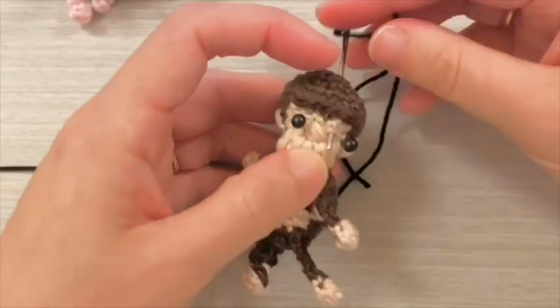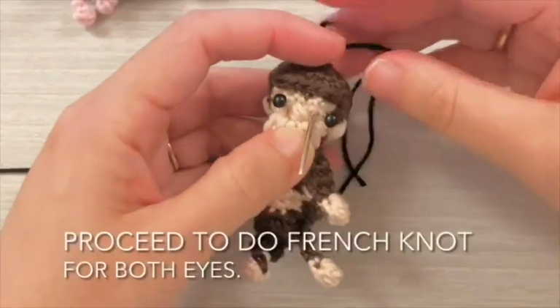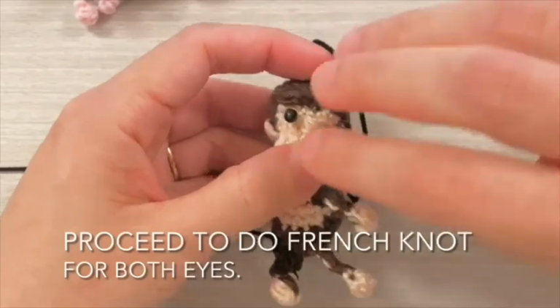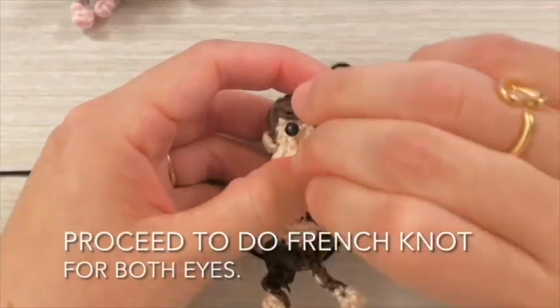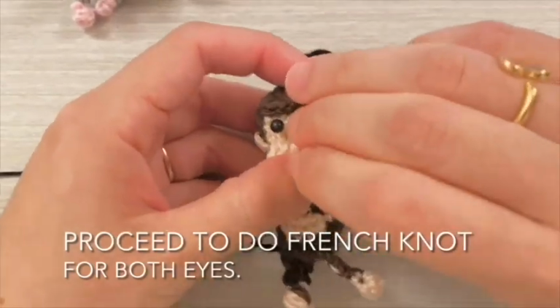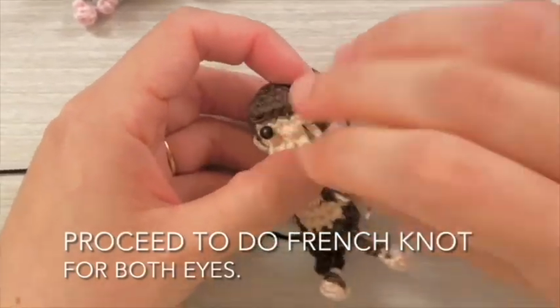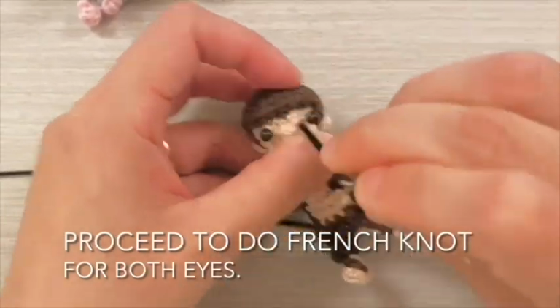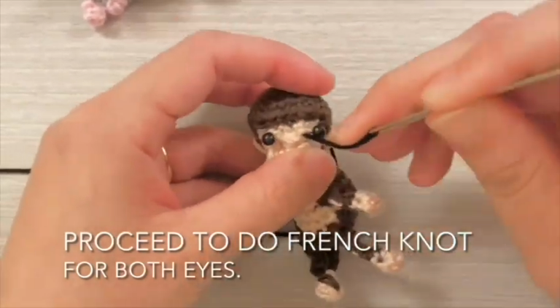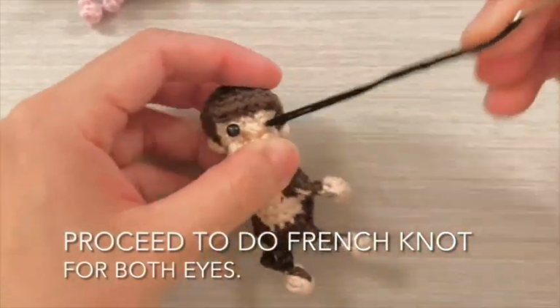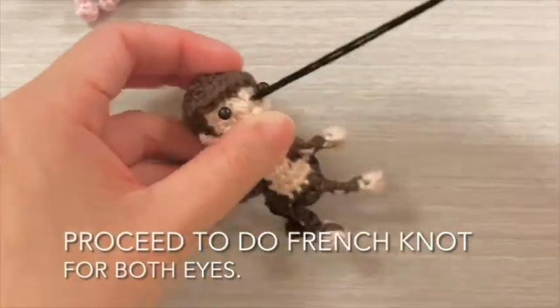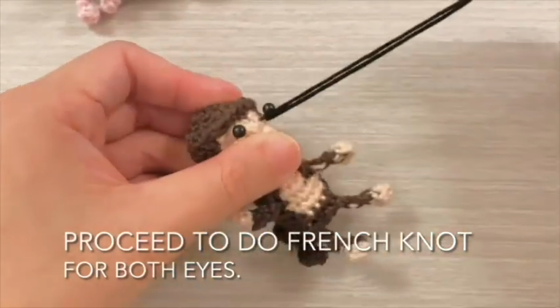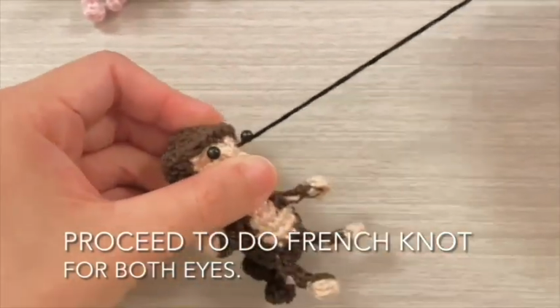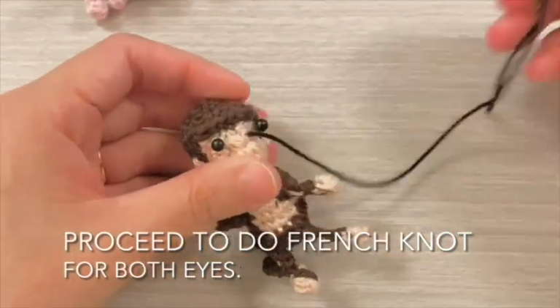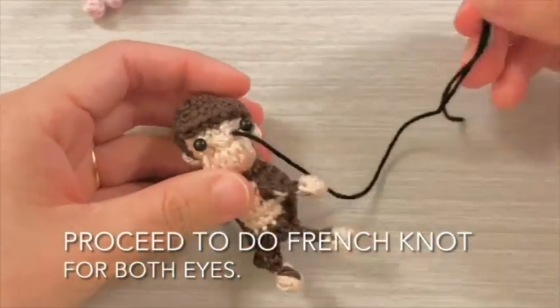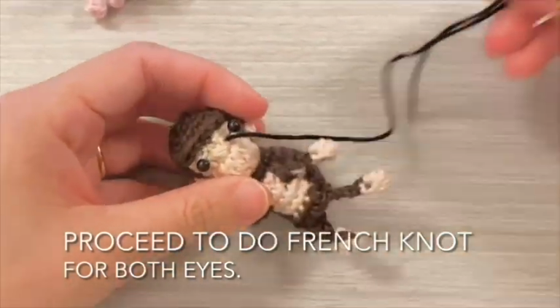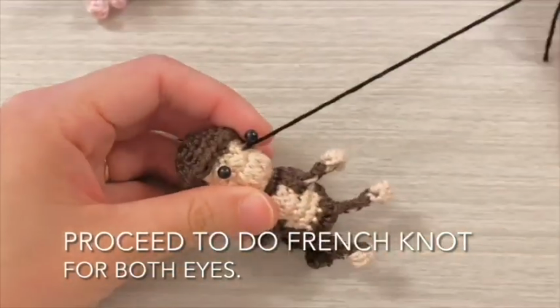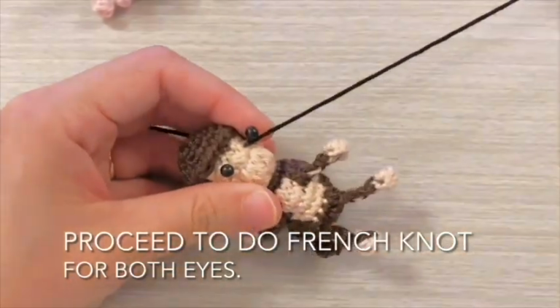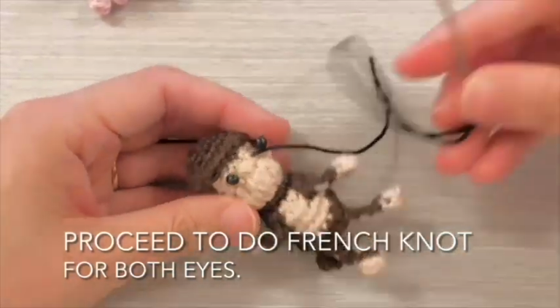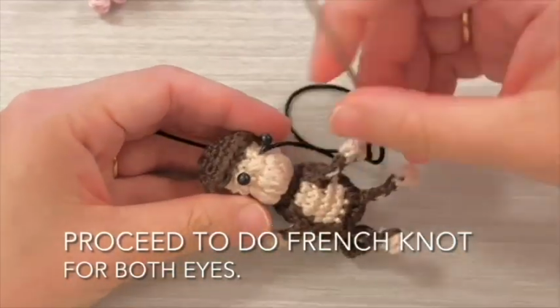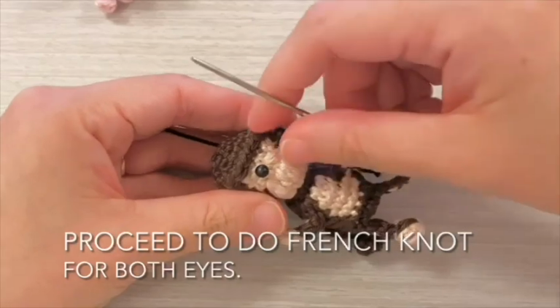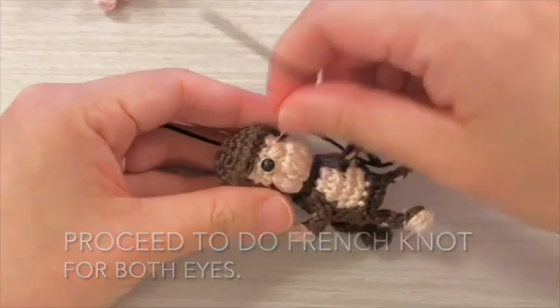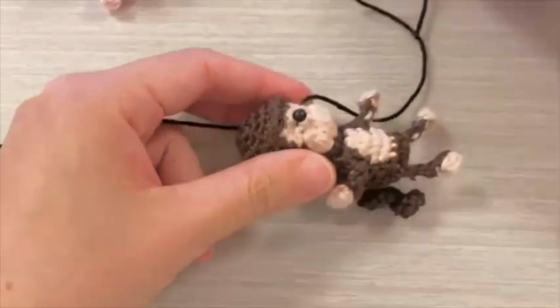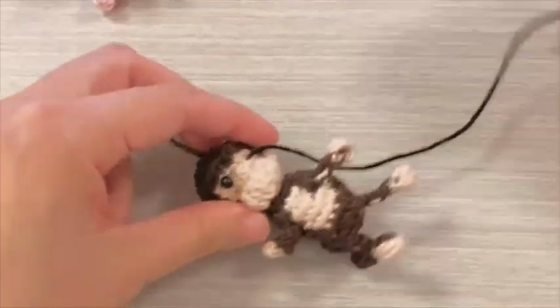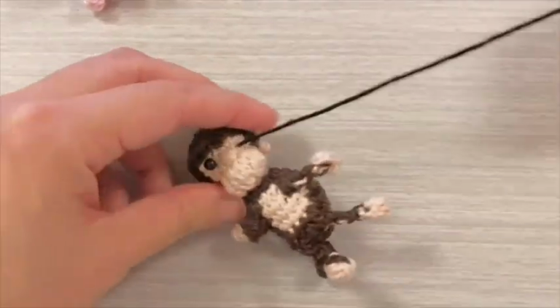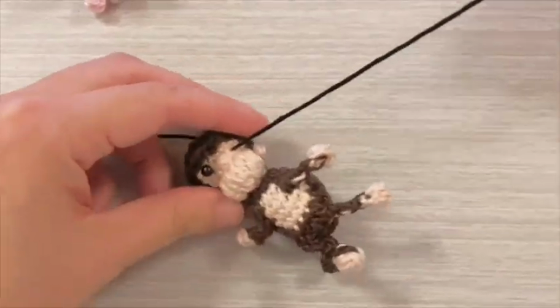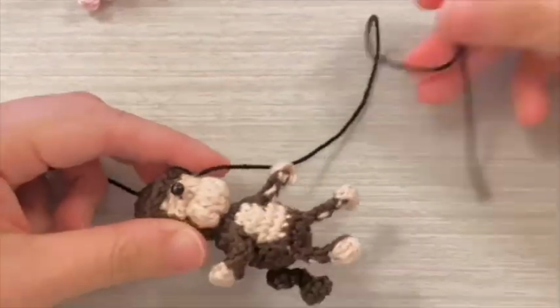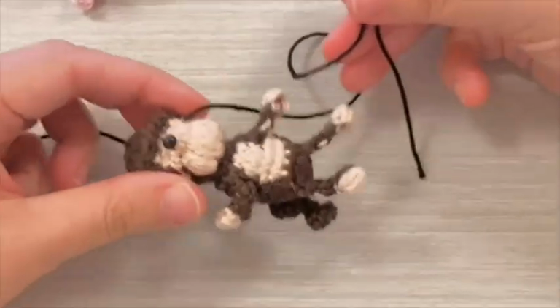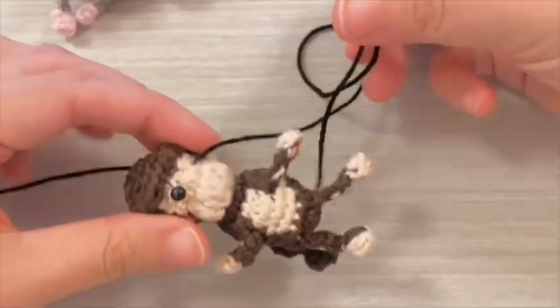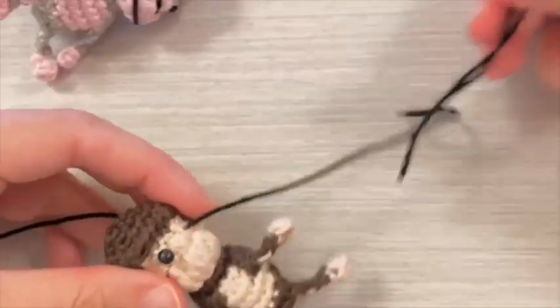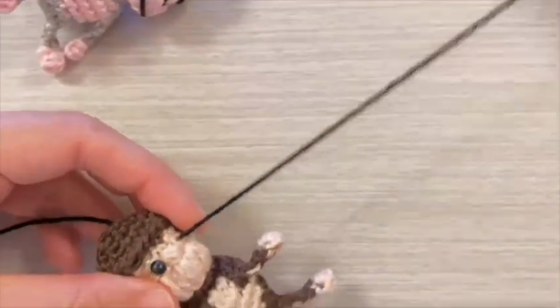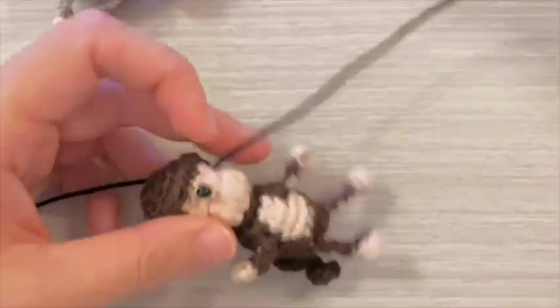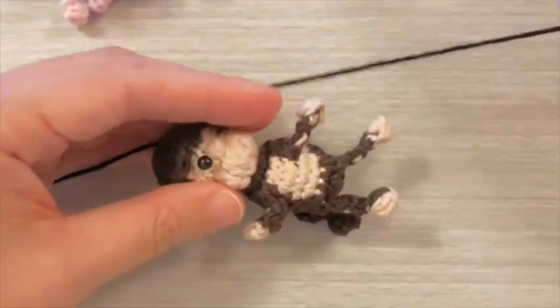Proceed to do a French knot for both eyes.